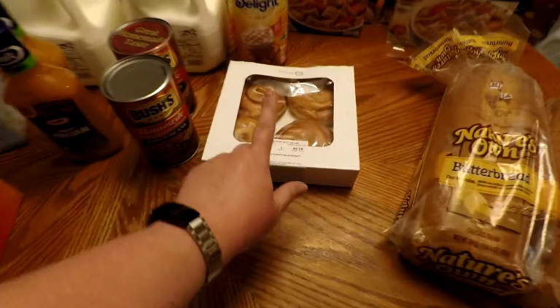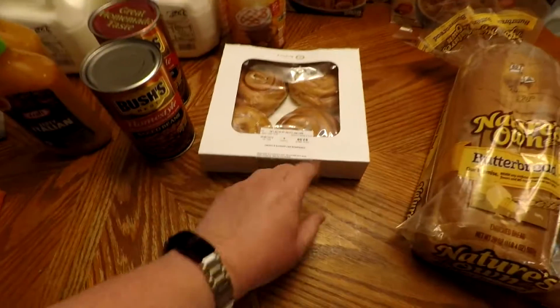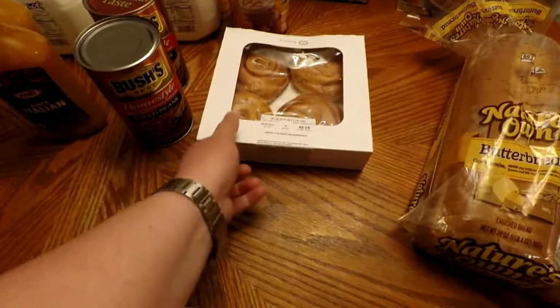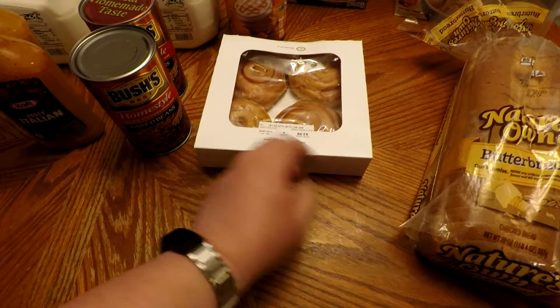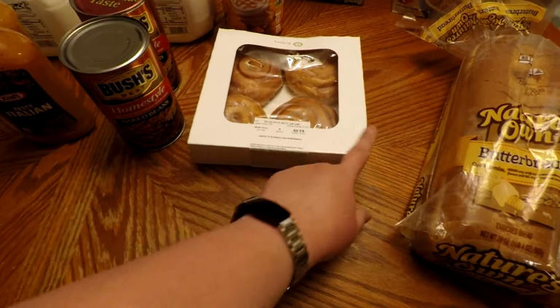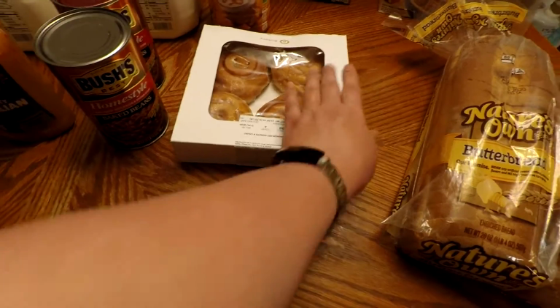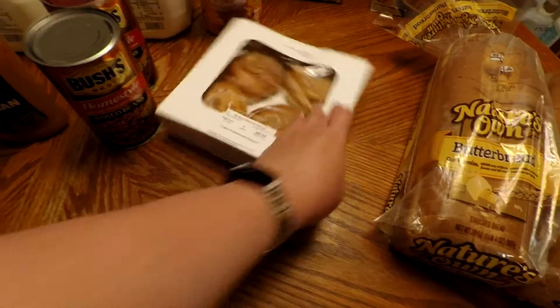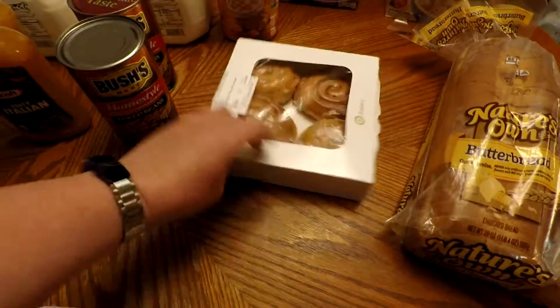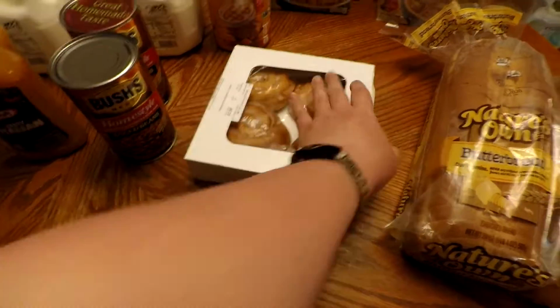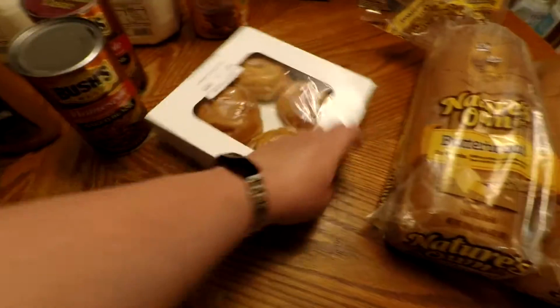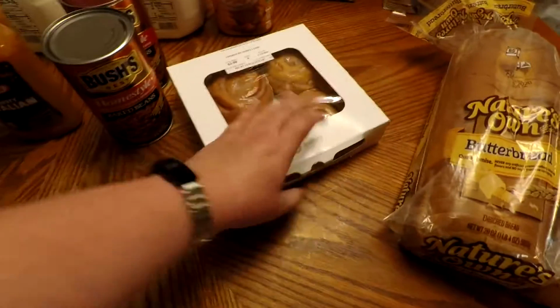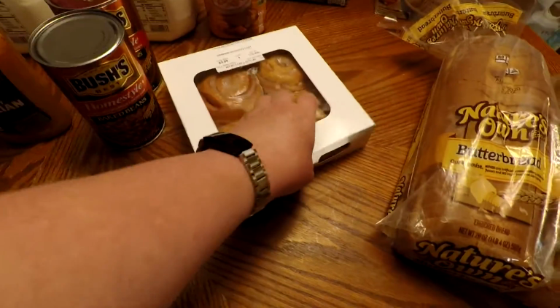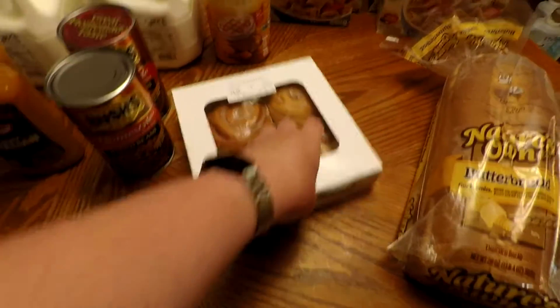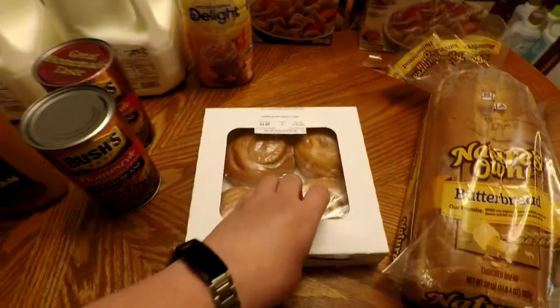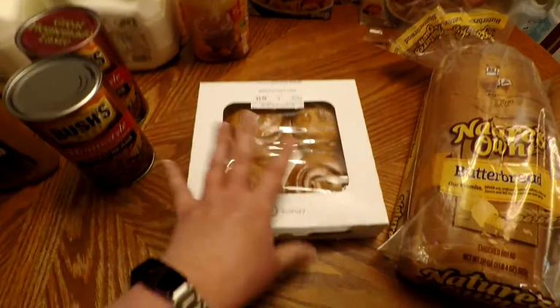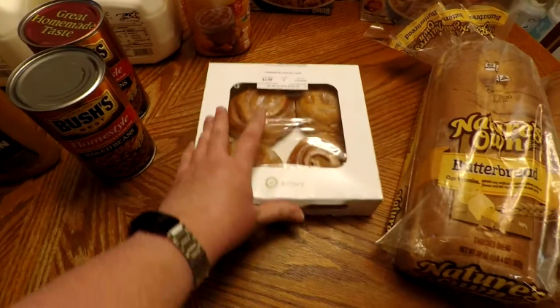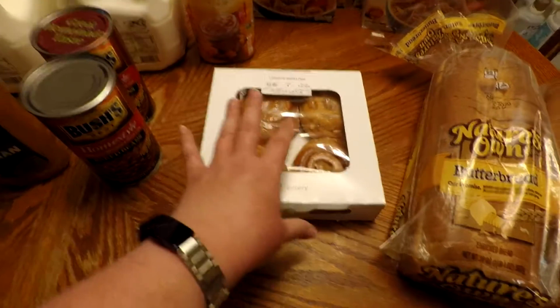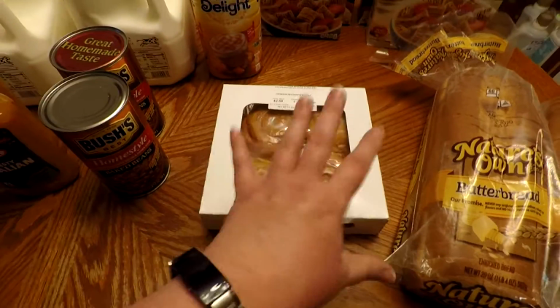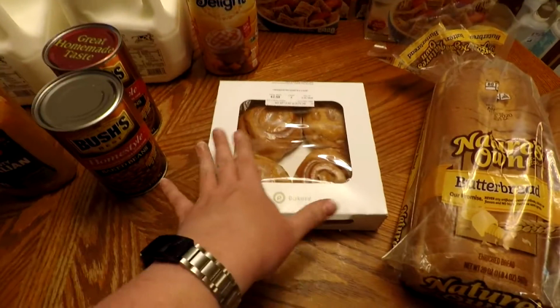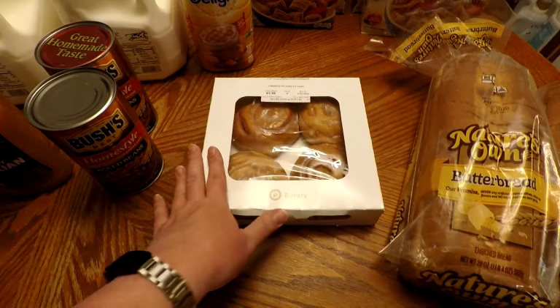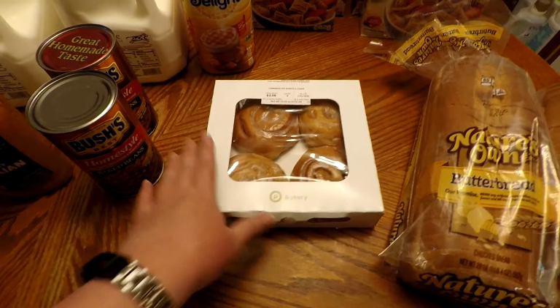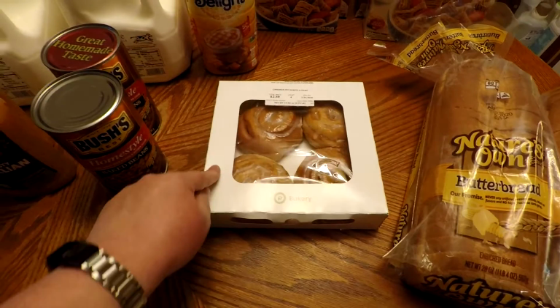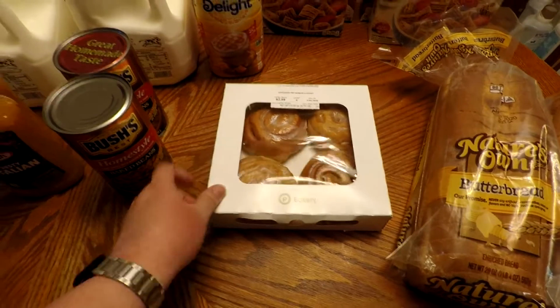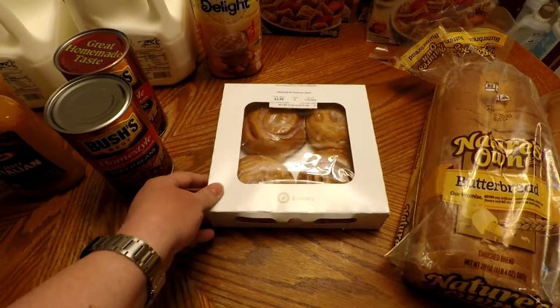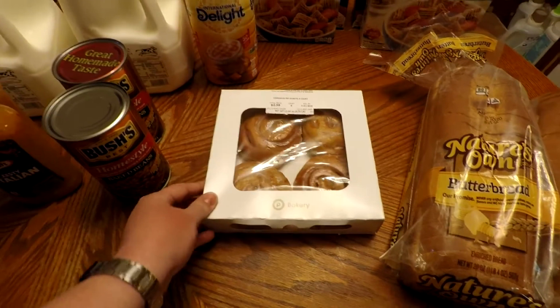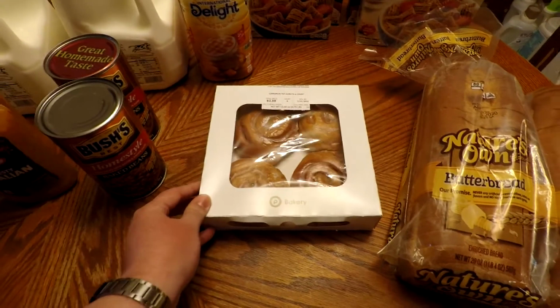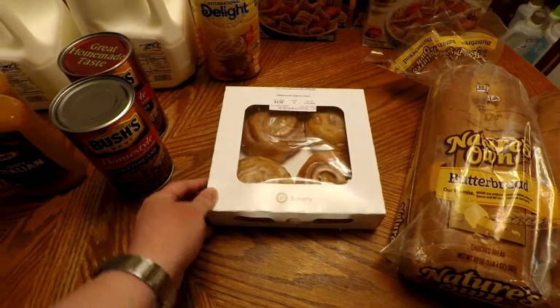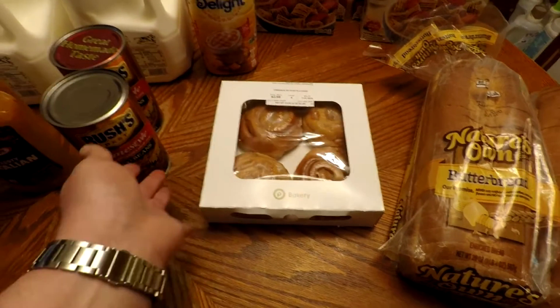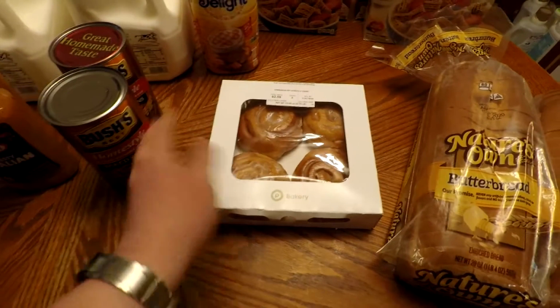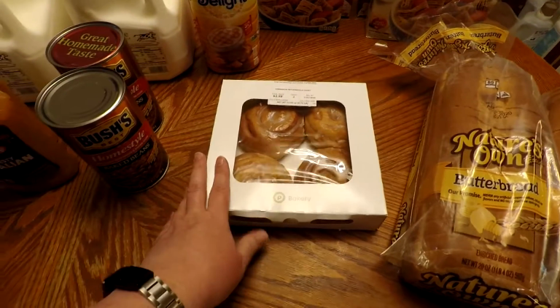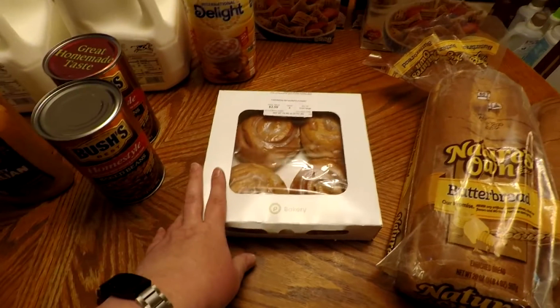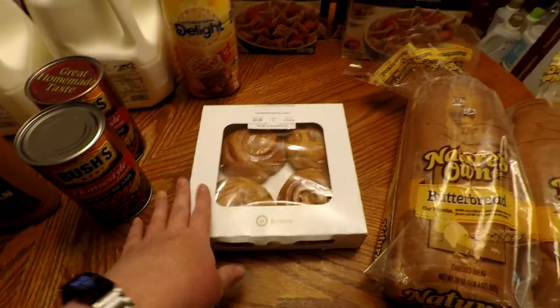Got some of these cinnamon fried donuts. I've never tried these before from there. They were on sale, so I just grabbed some because they looked good.